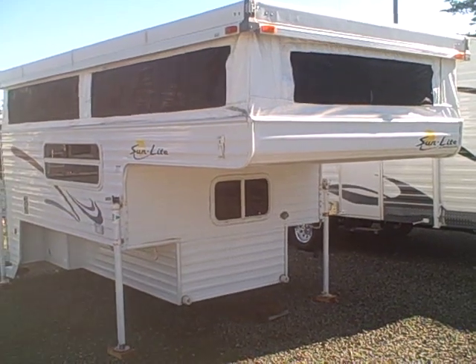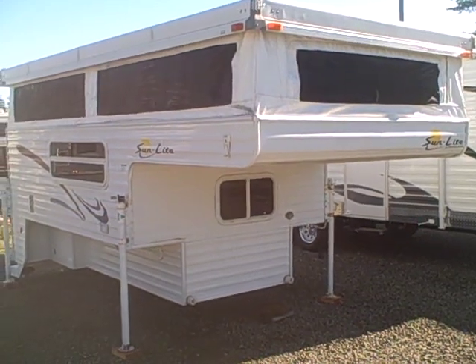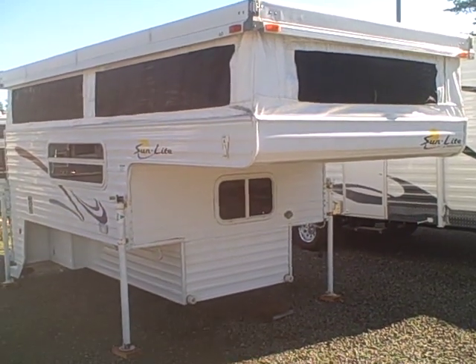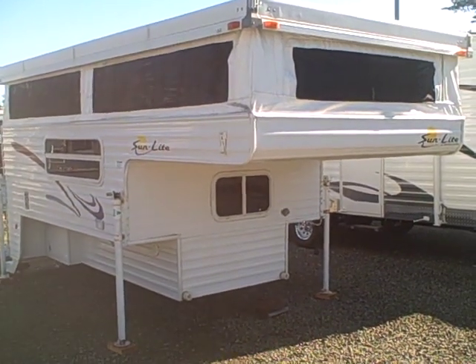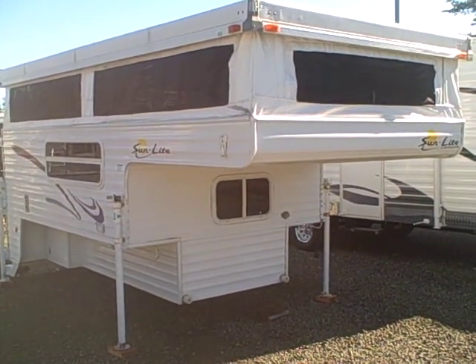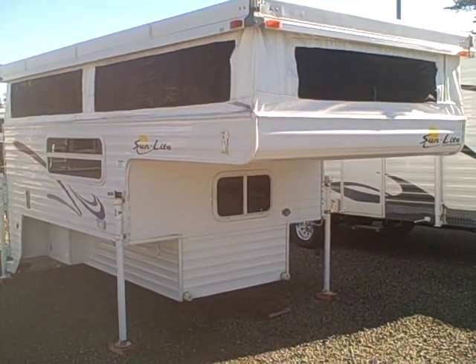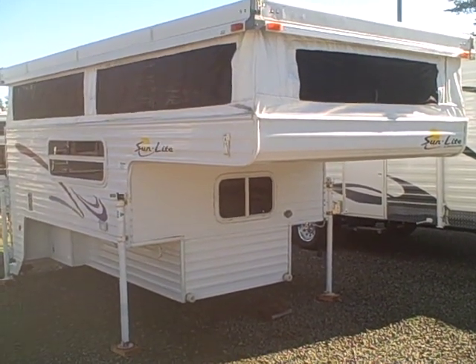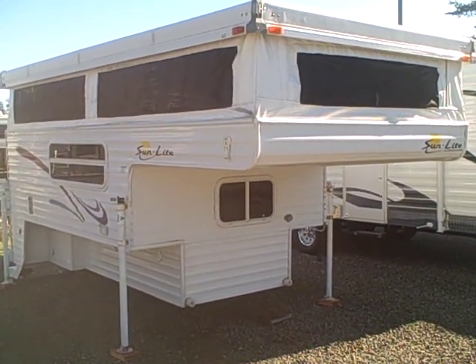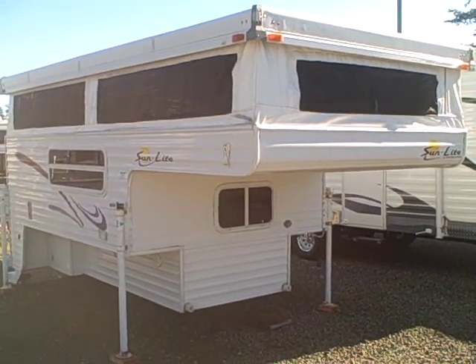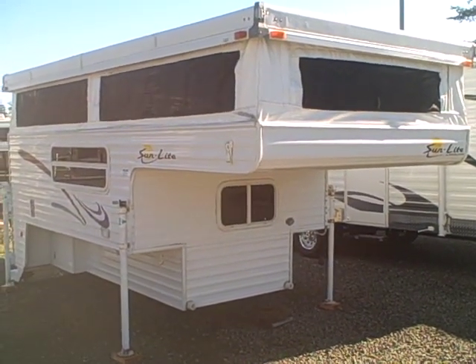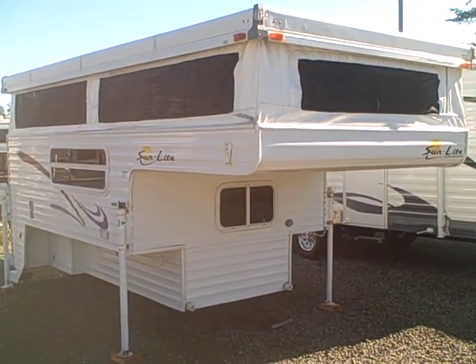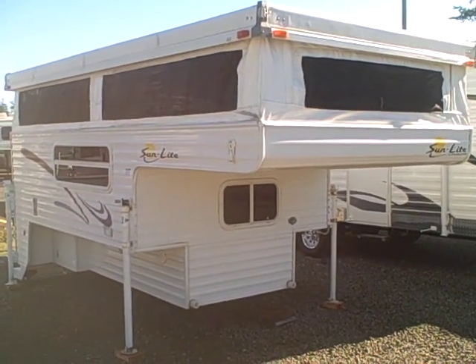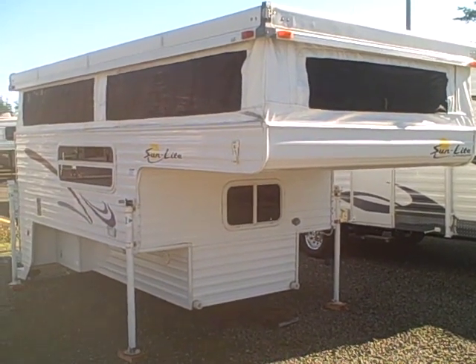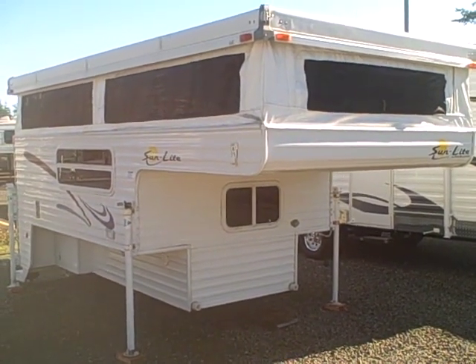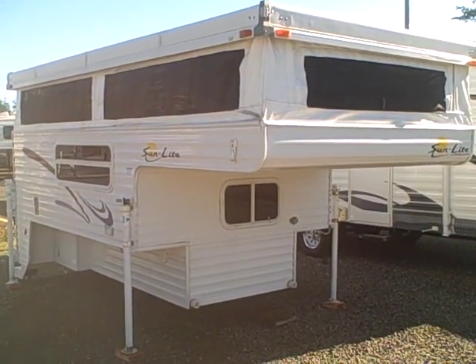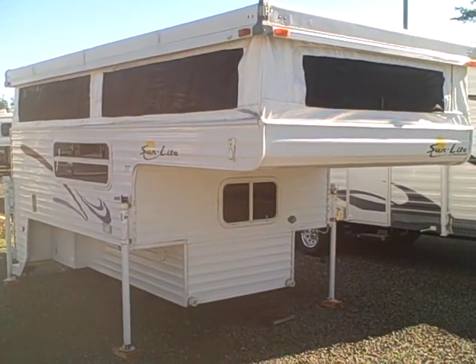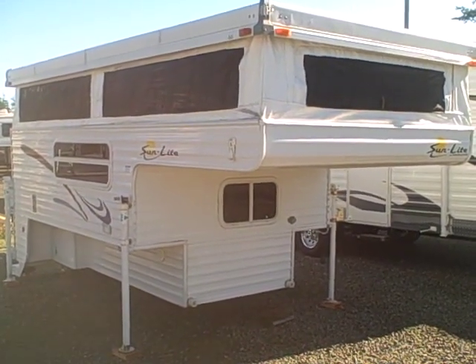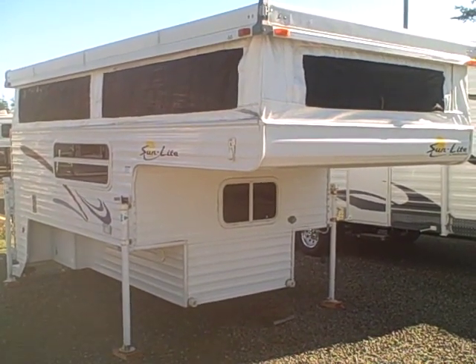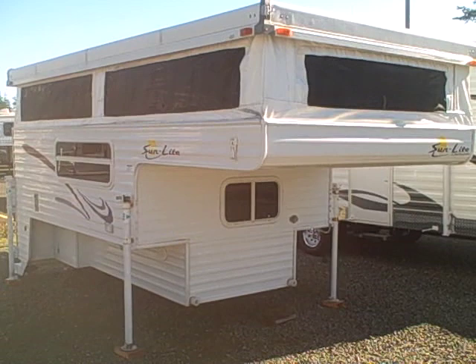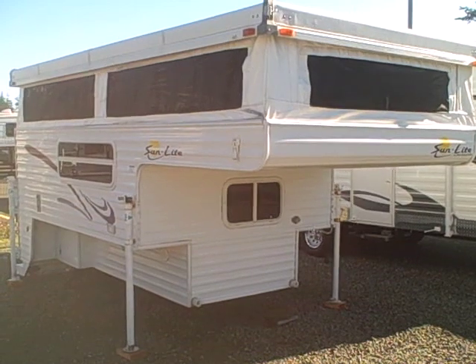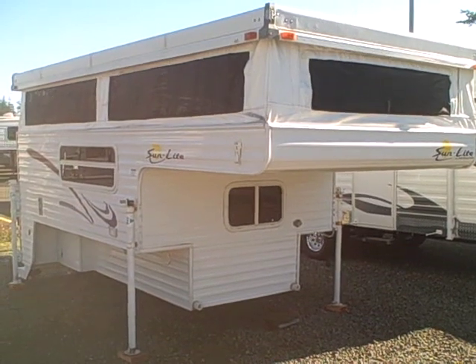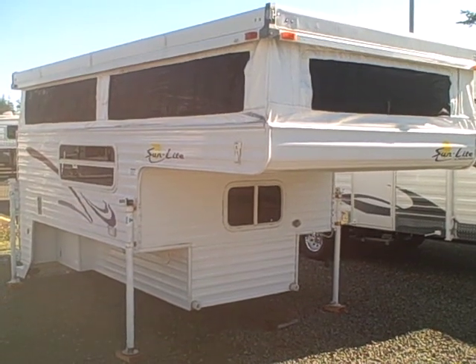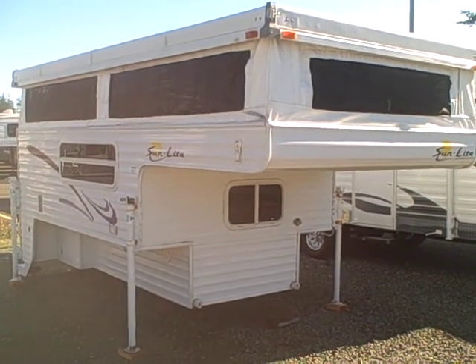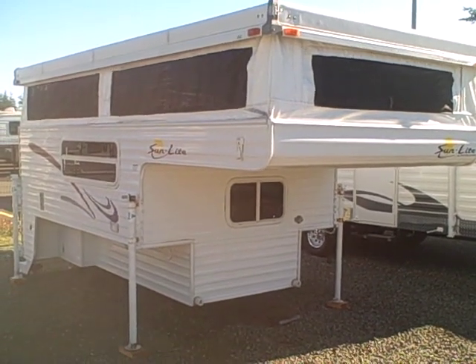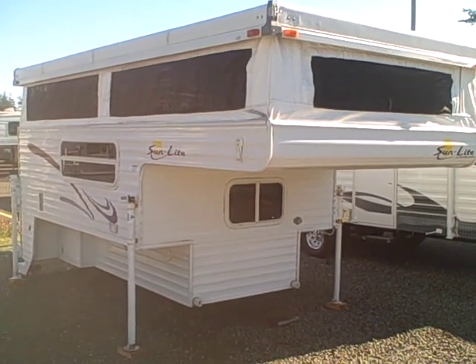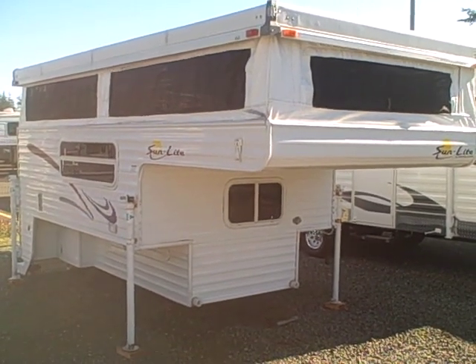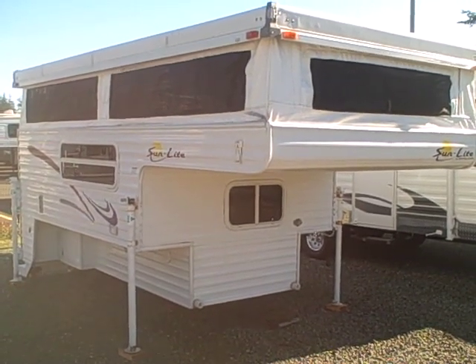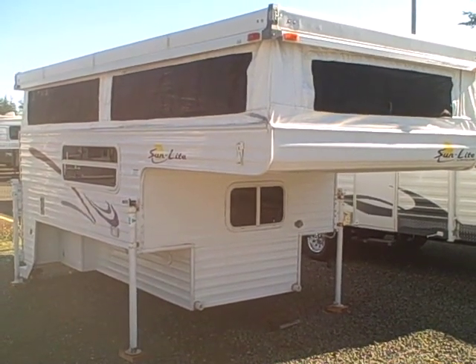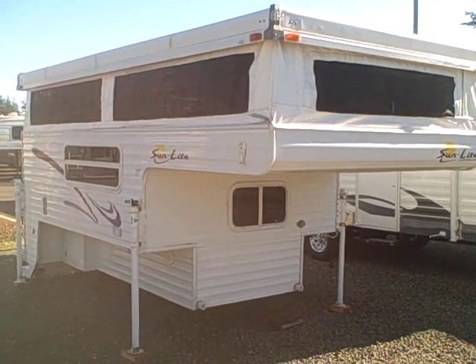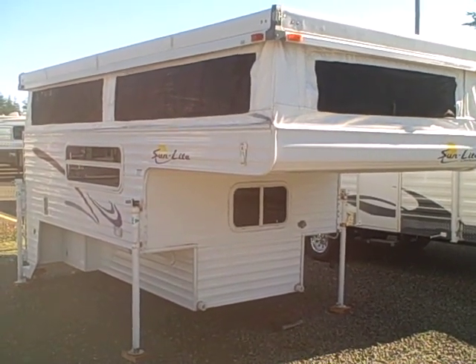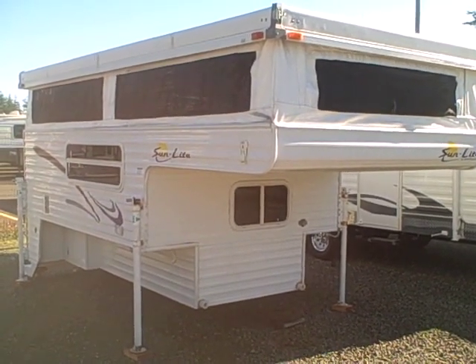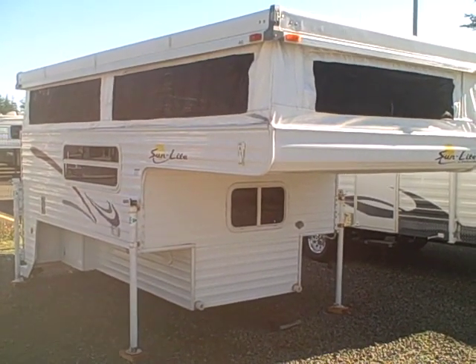Hi, this is Bob with Gibbs RV, and today we're looking at a 2004 Sunlight Pop-Up Truck Camper, made by Sun Valley Incorporated.